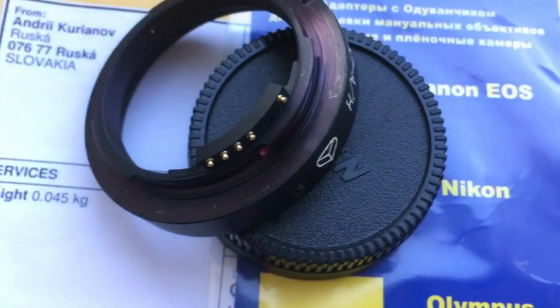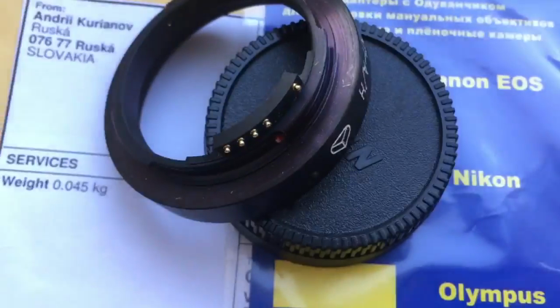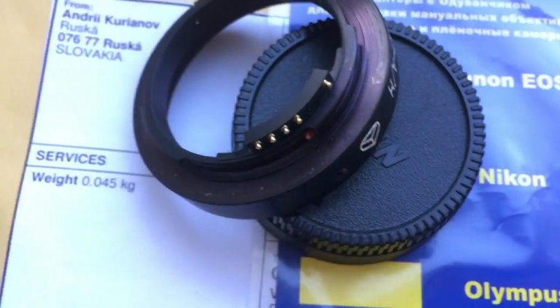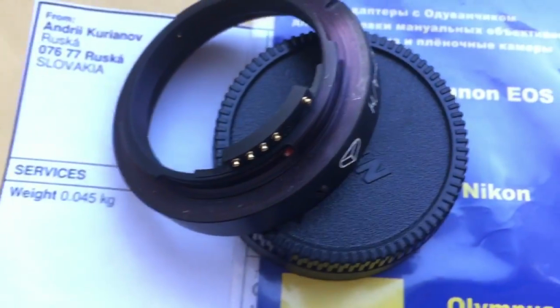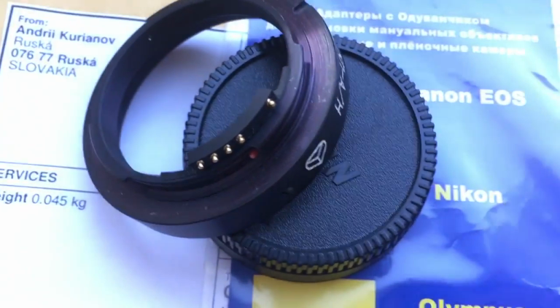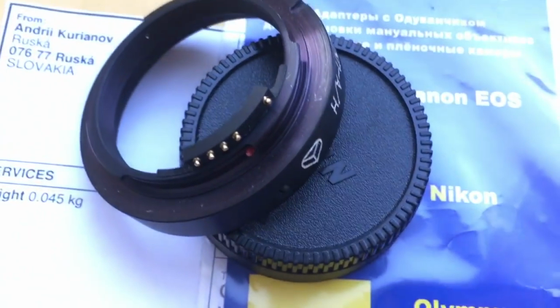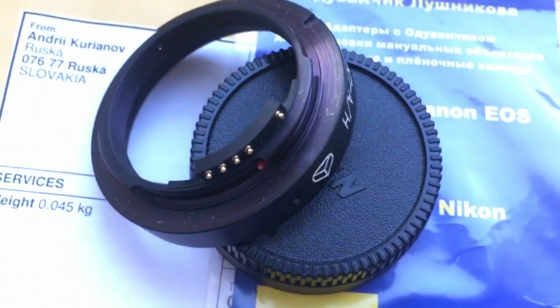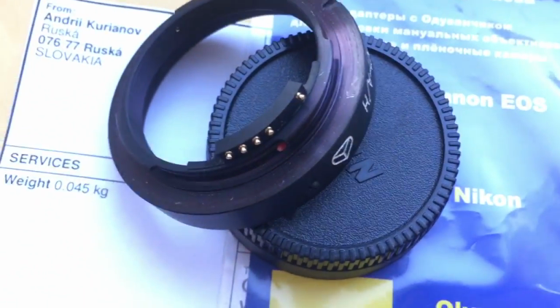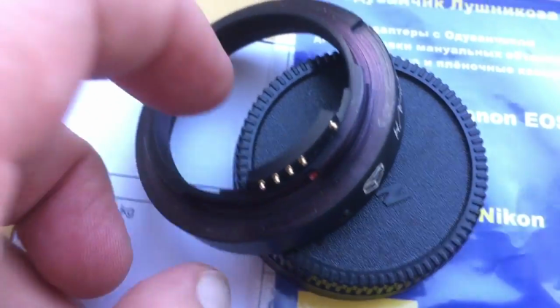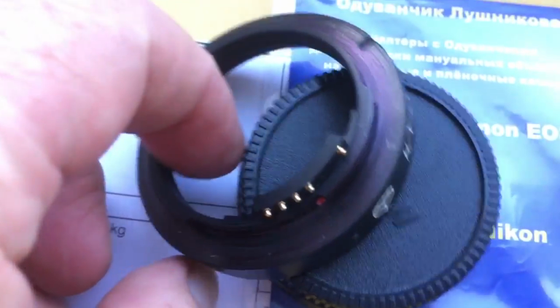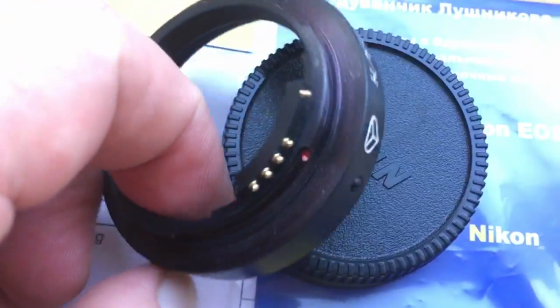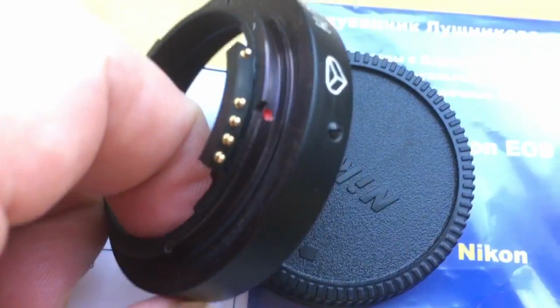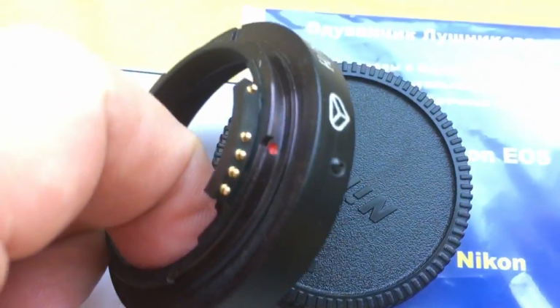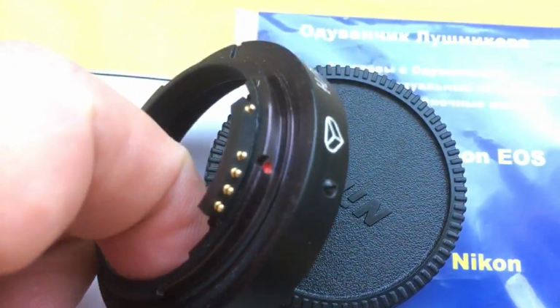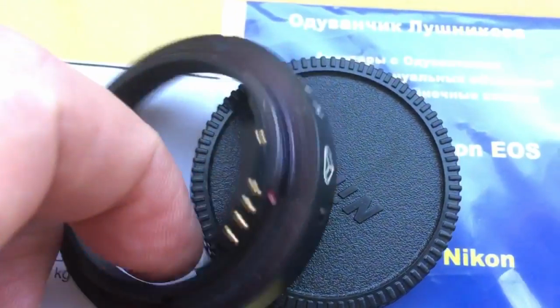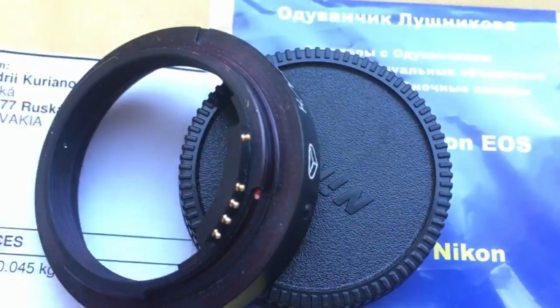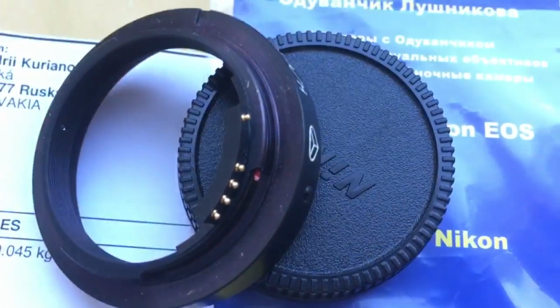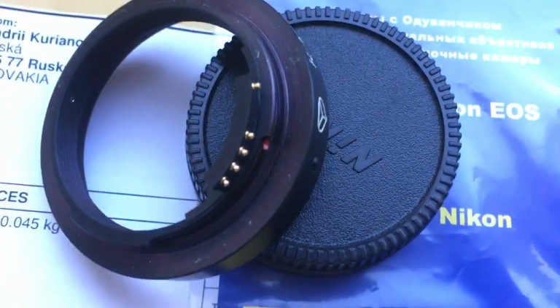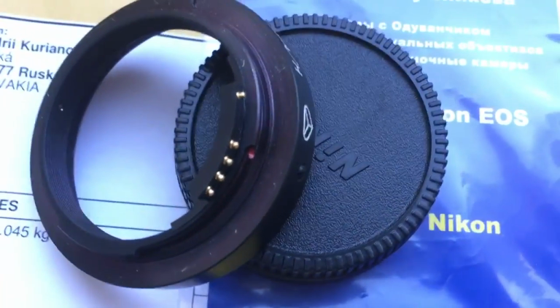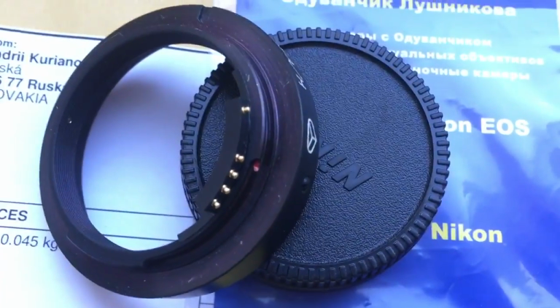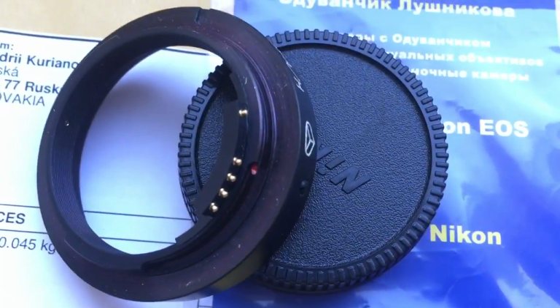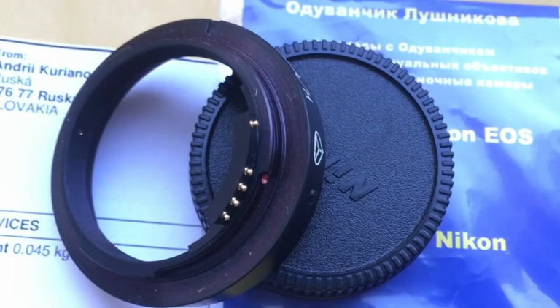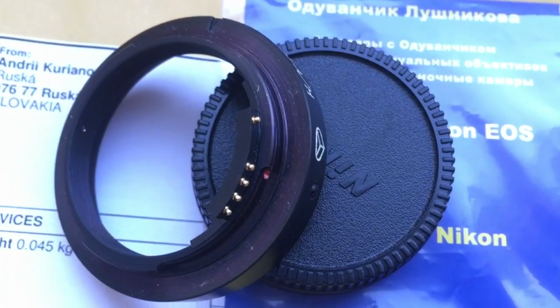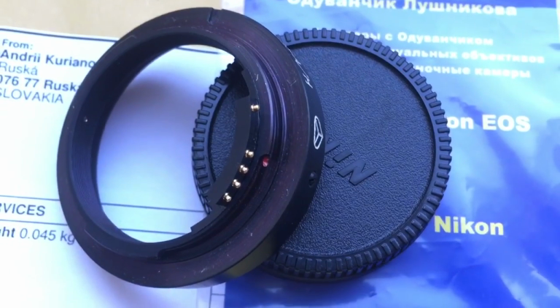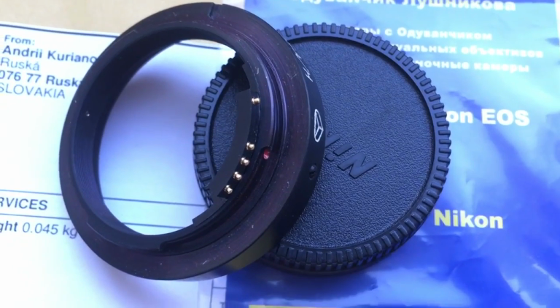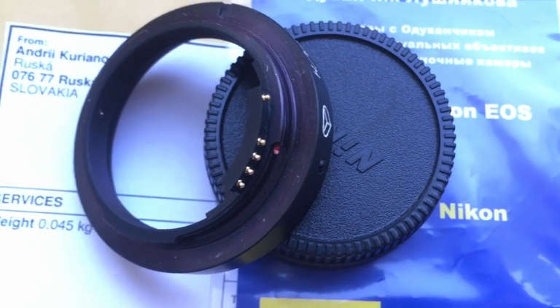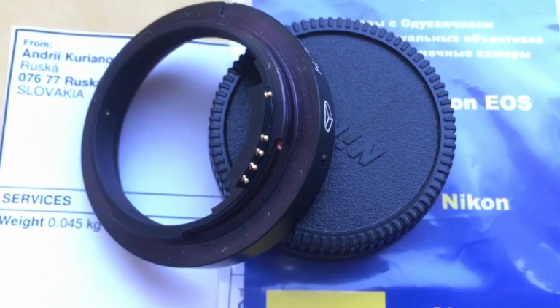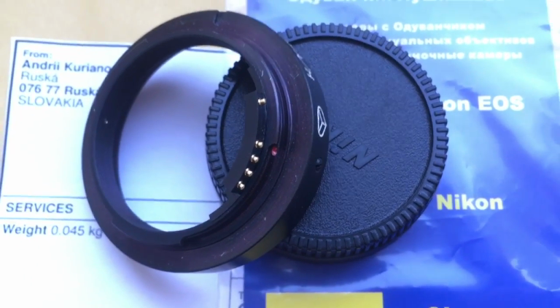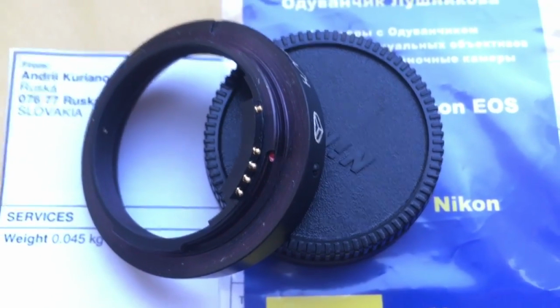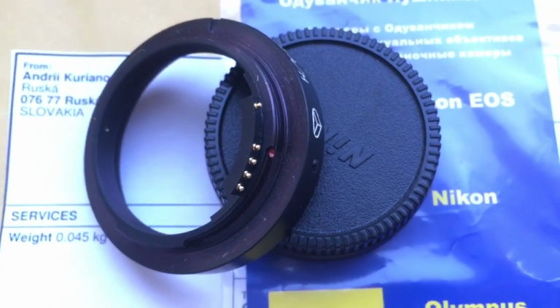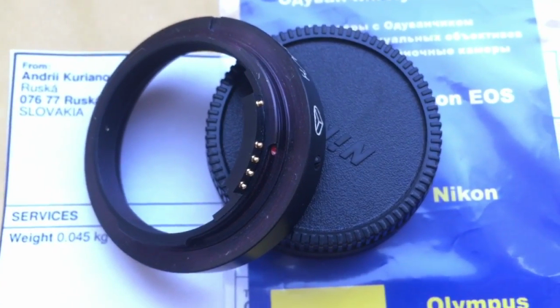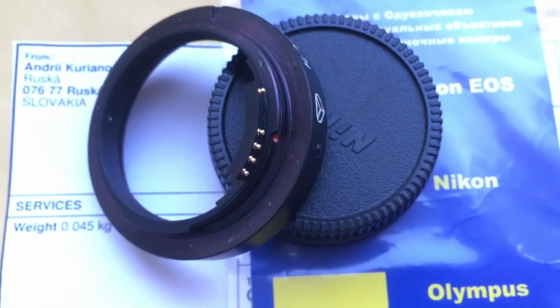Look, chip is fully working, fully pre-programmed, not damaged. Be very careful with the chip and the chip will work long, long time.